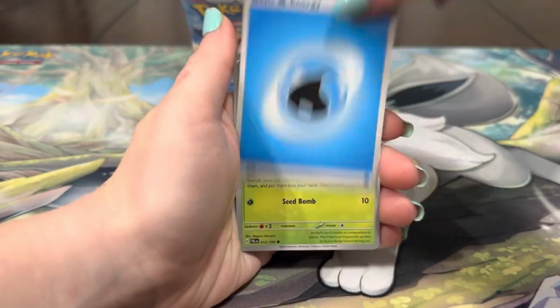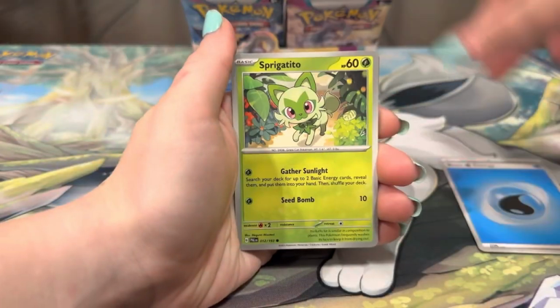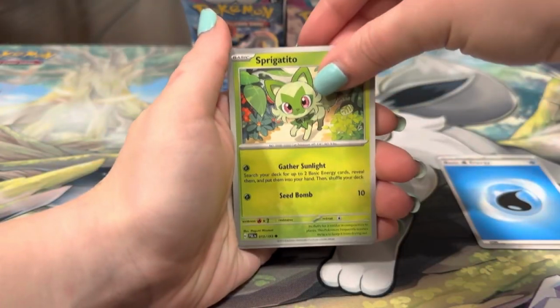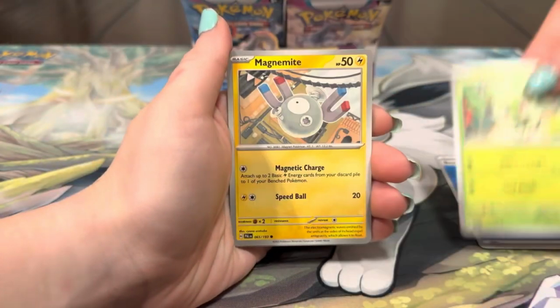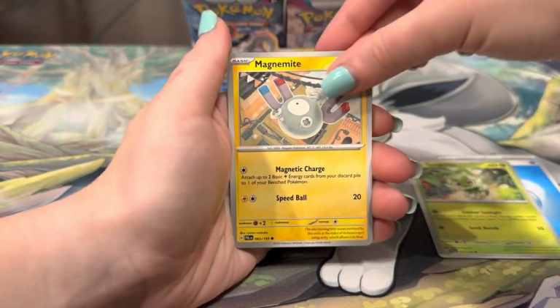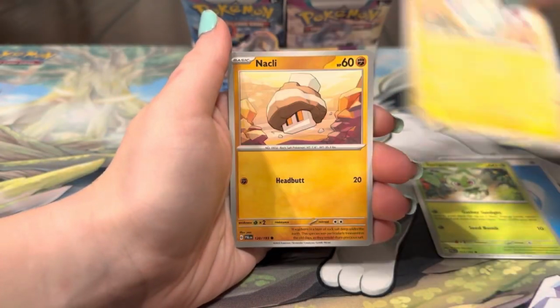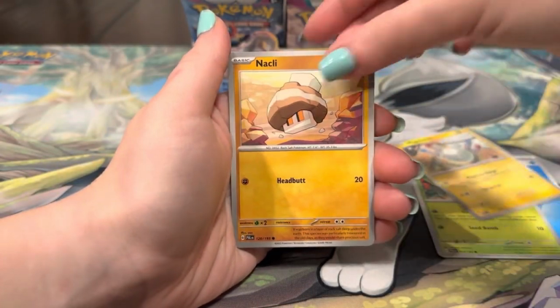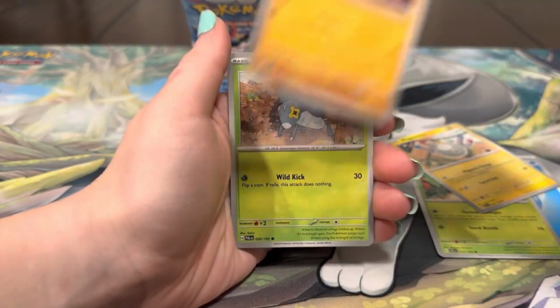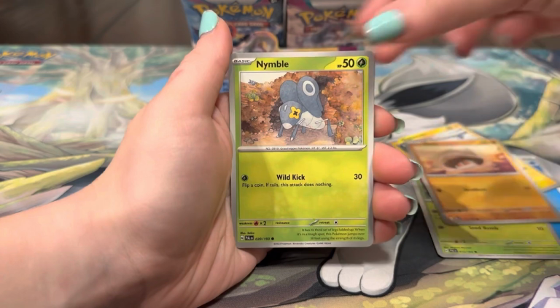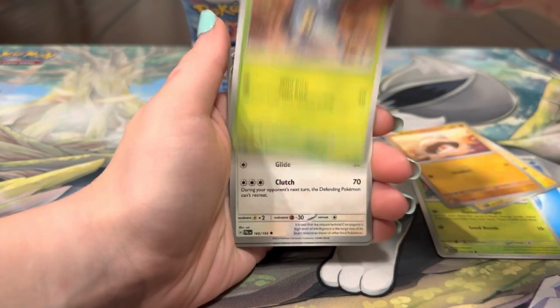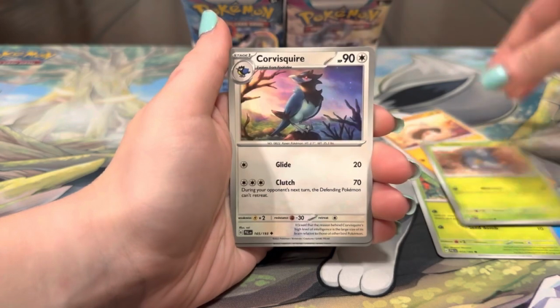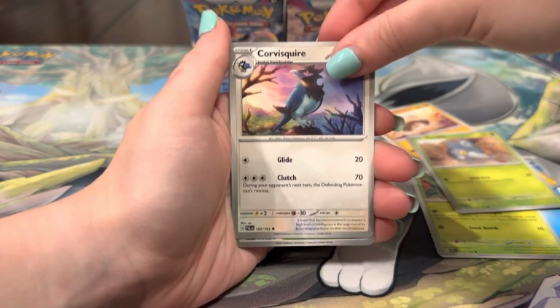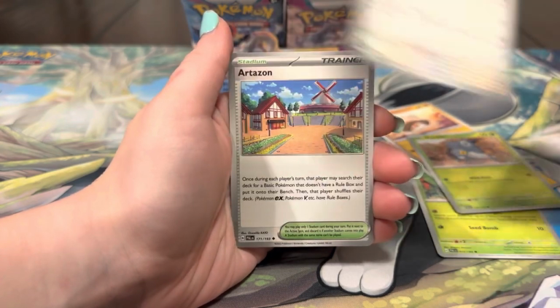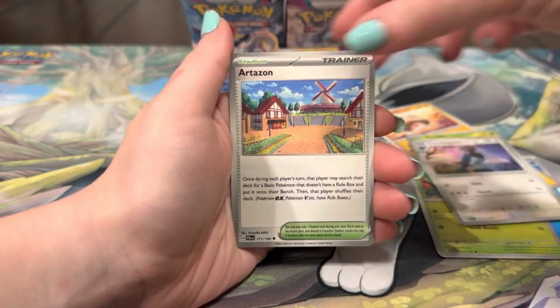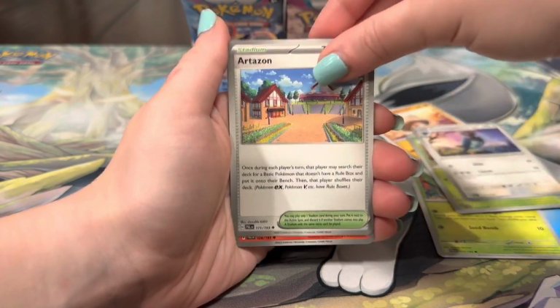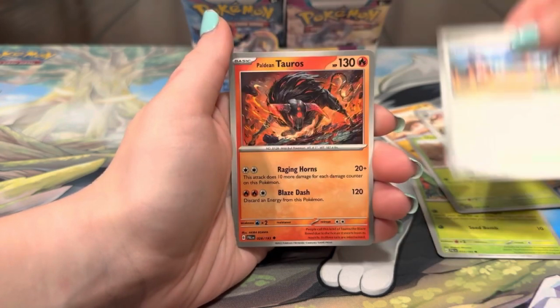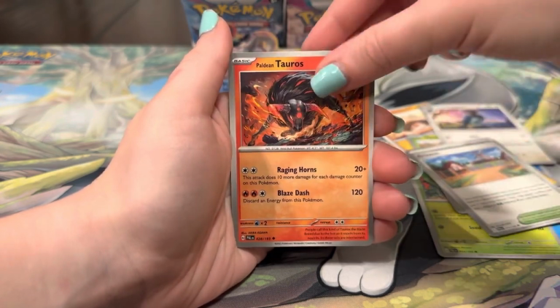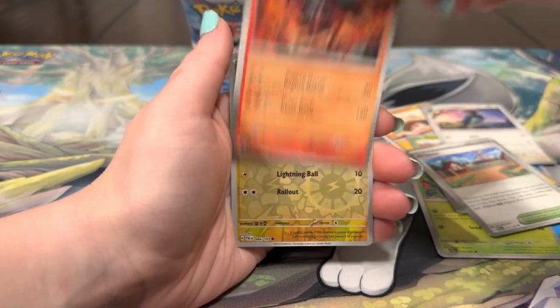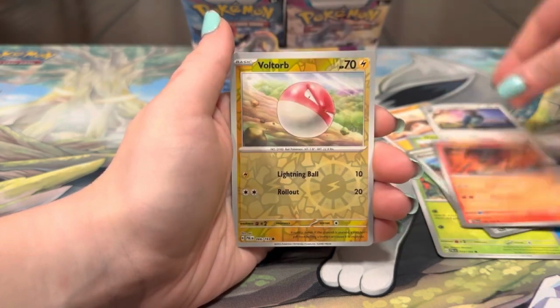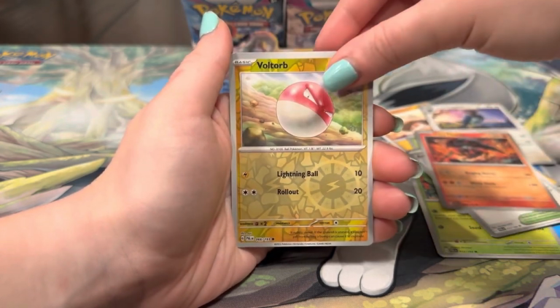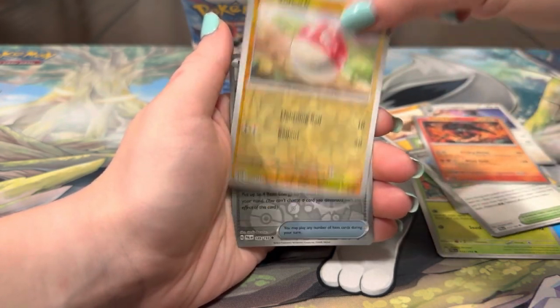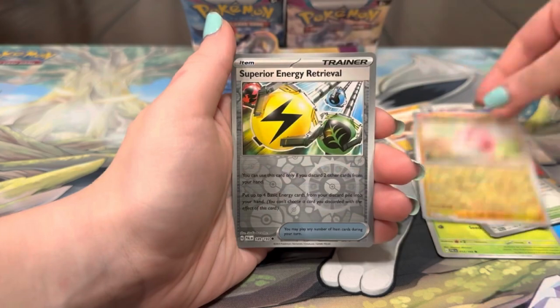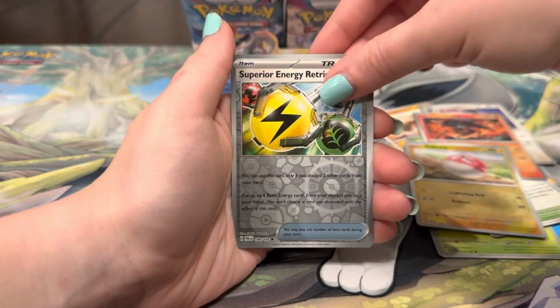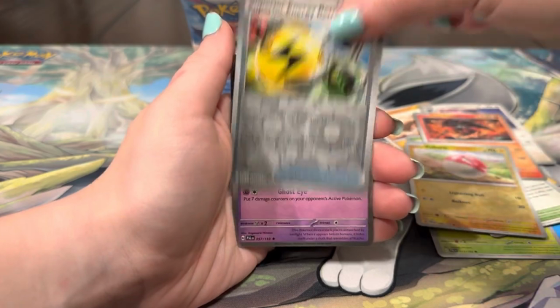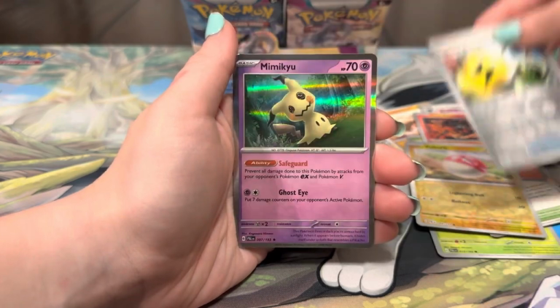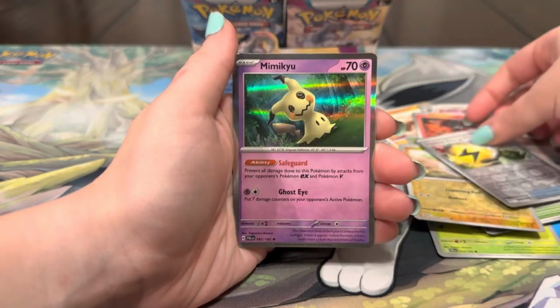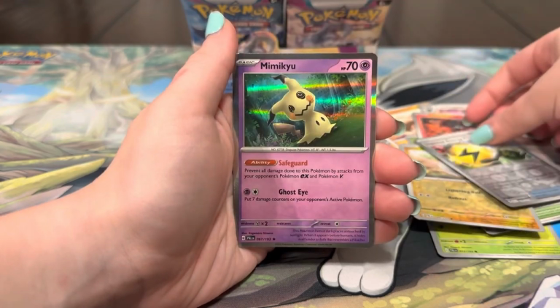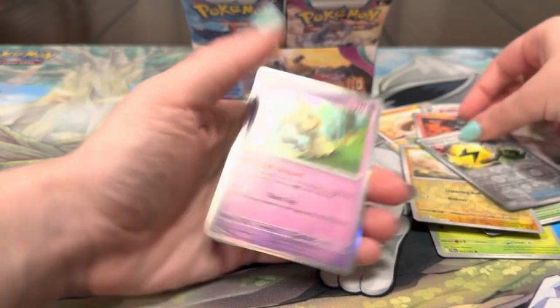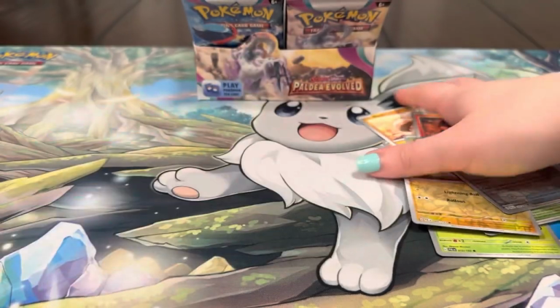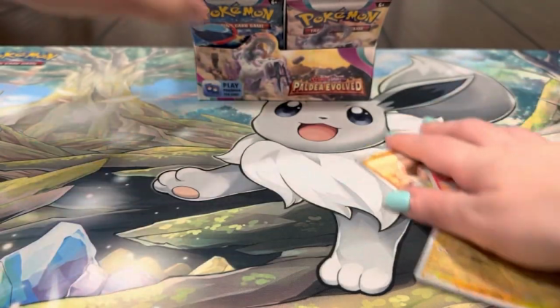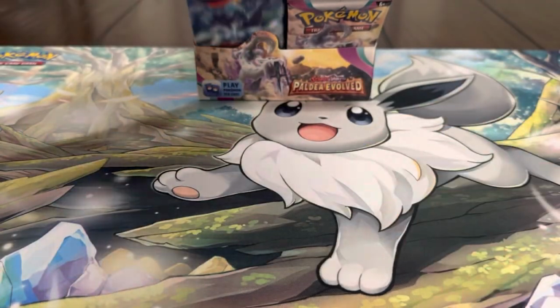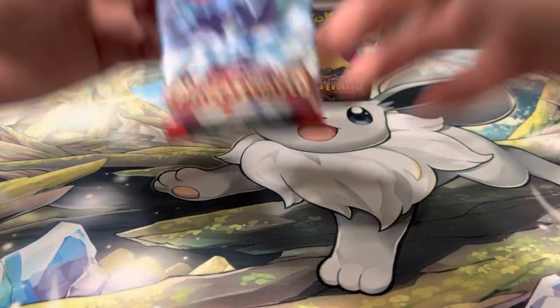Energy, Sprigatito, Magnemite, Nacli, Nimble, Koviascore, Tauros, Voltorb, Energy, Mimikyu — cute Mimikyu. Let's keep it going, next pack.